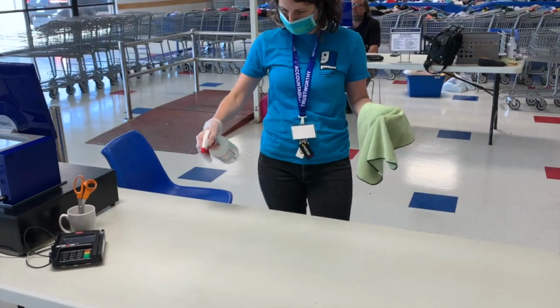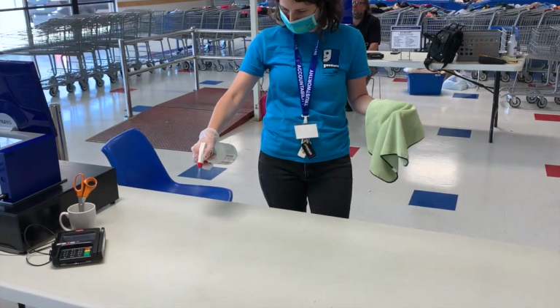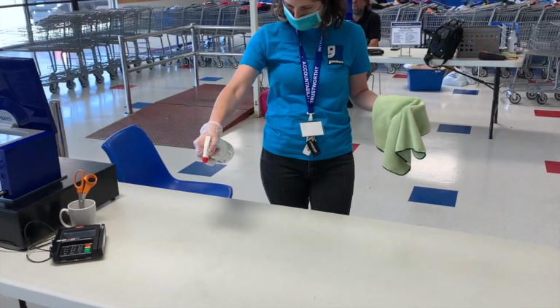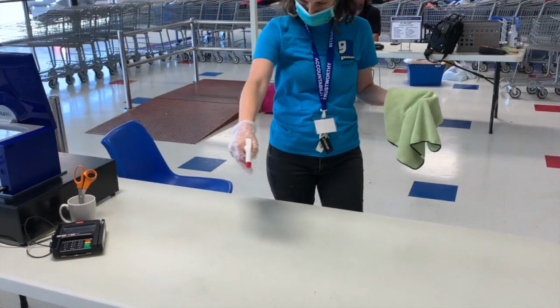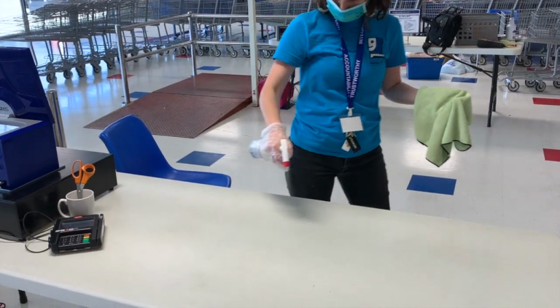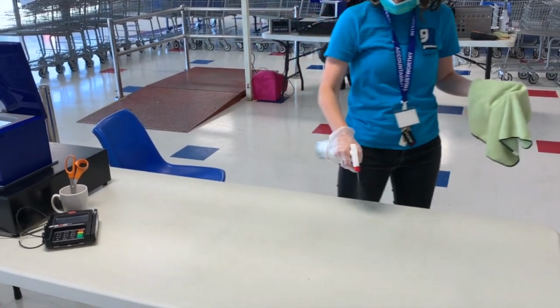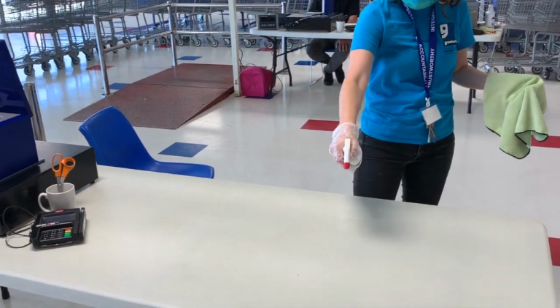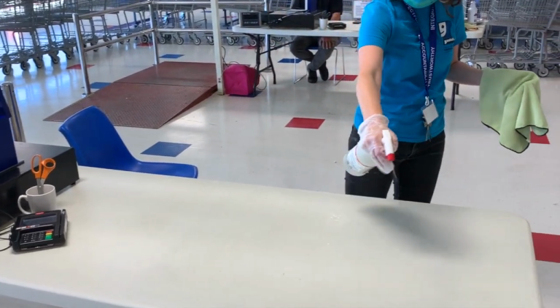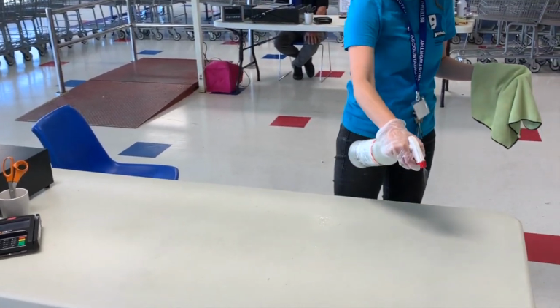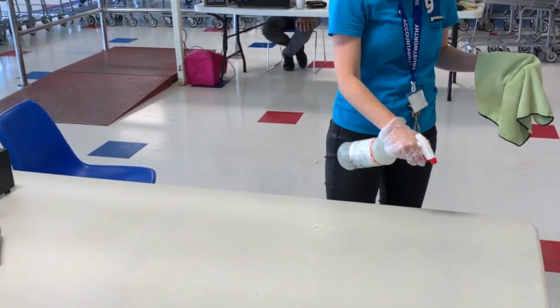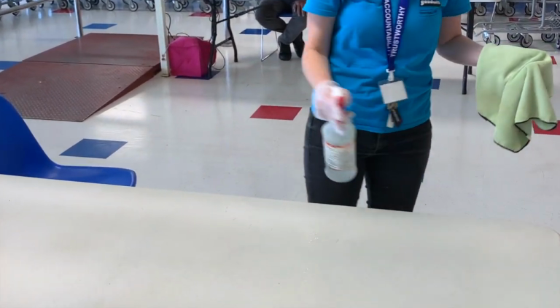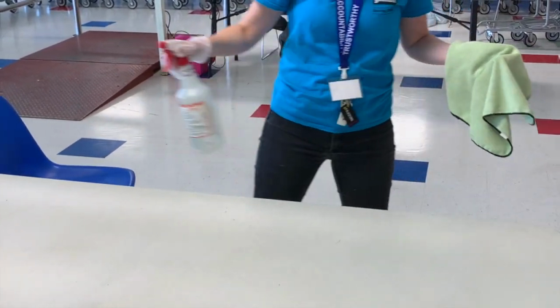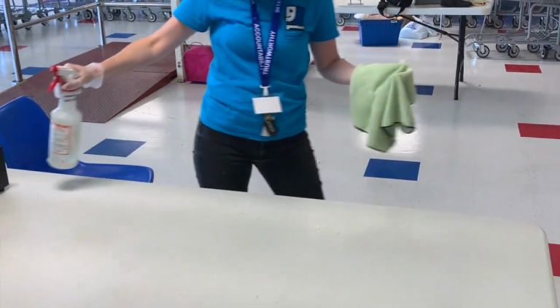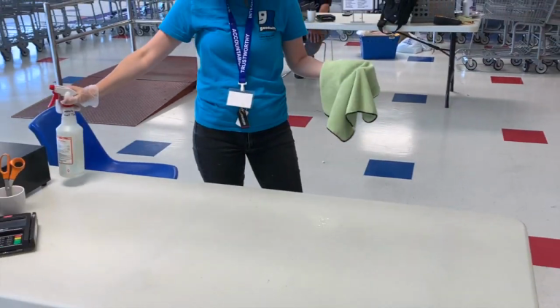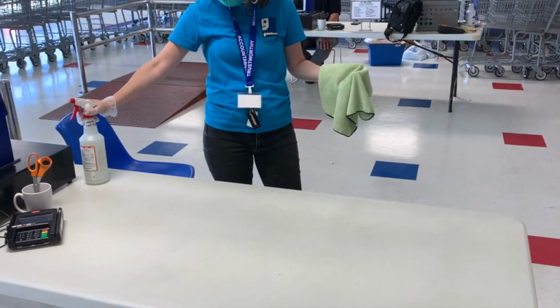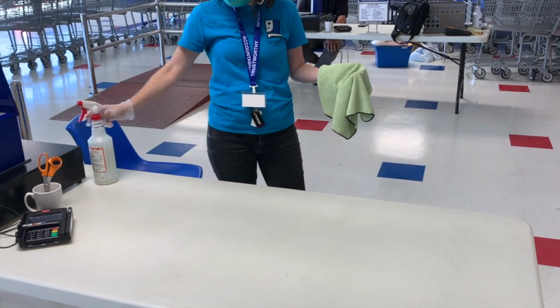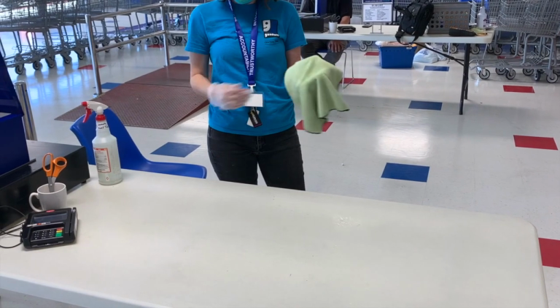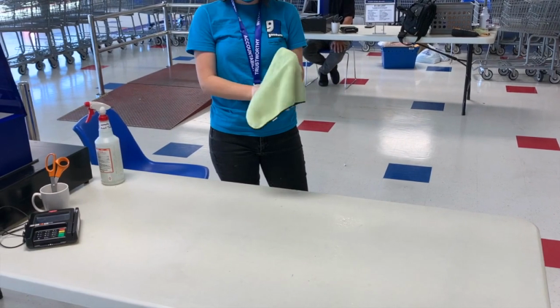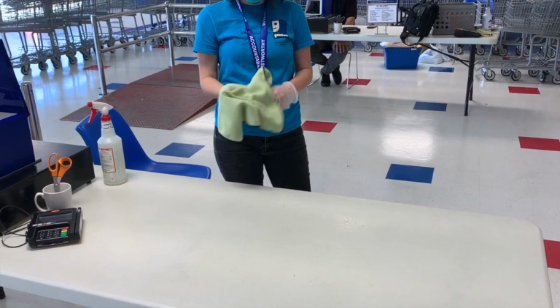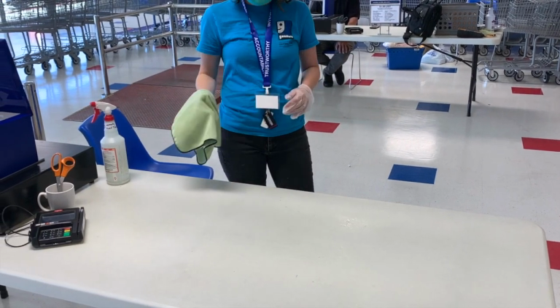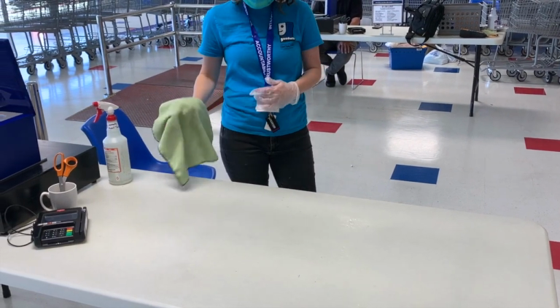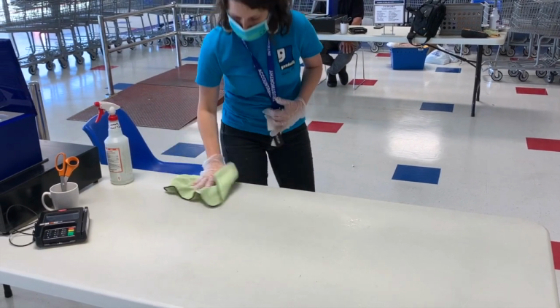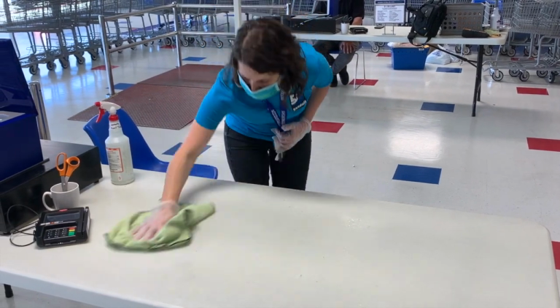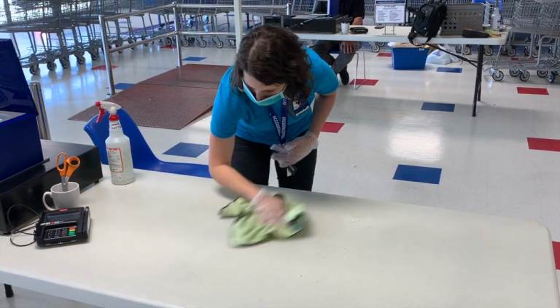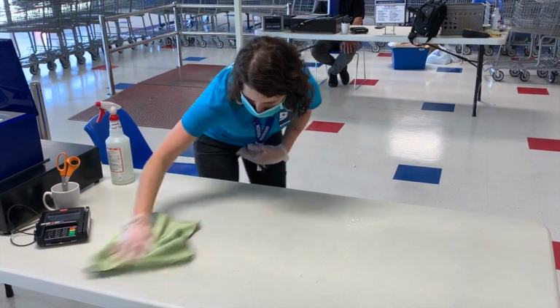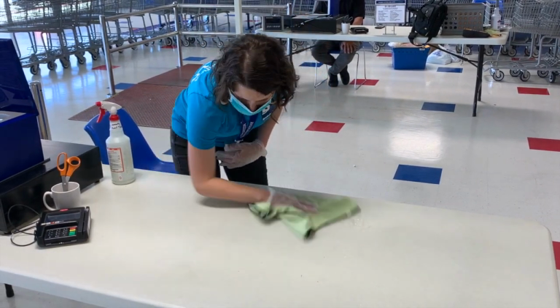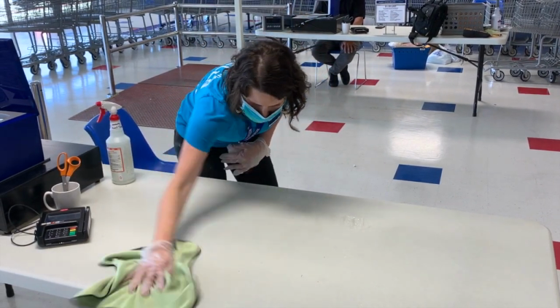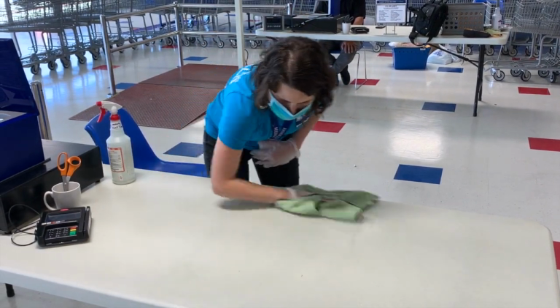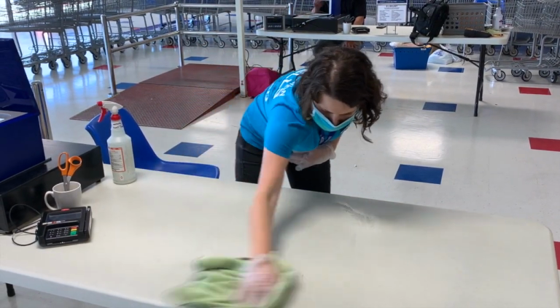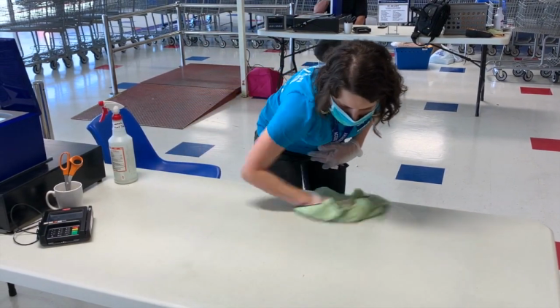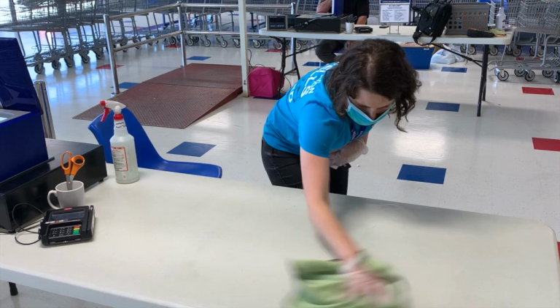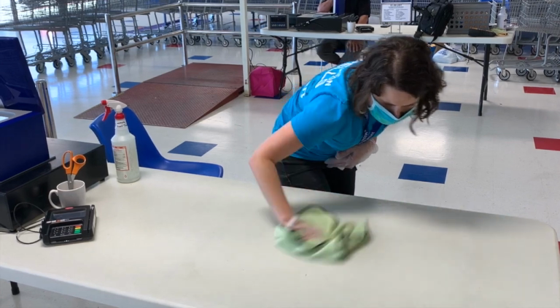The next area to be cleaned is the cash wrap. This area should be cleaned periodically throughout the day. Make sure to saturate the table and use the chamois to dry it.